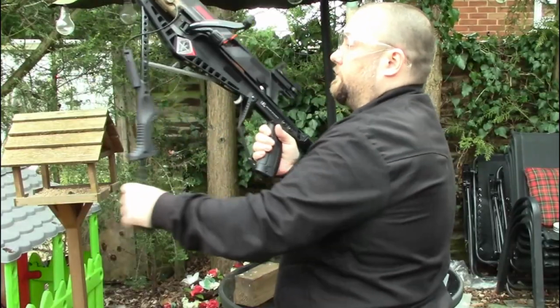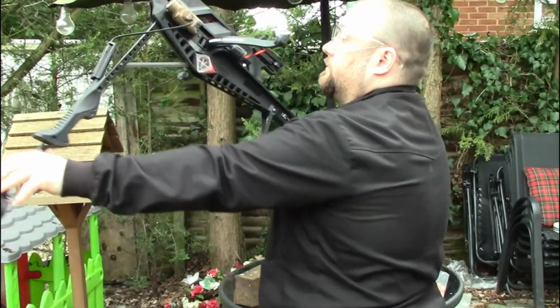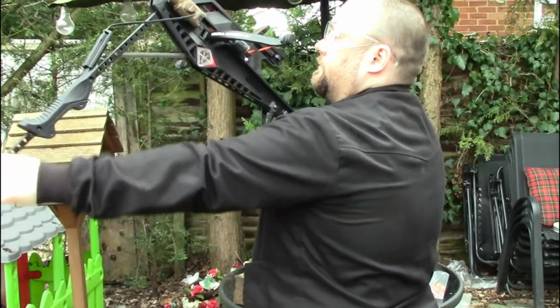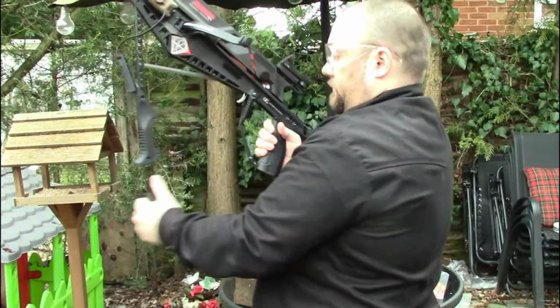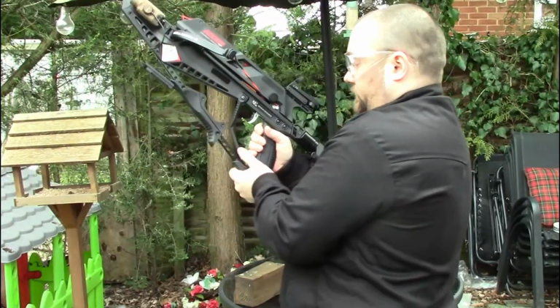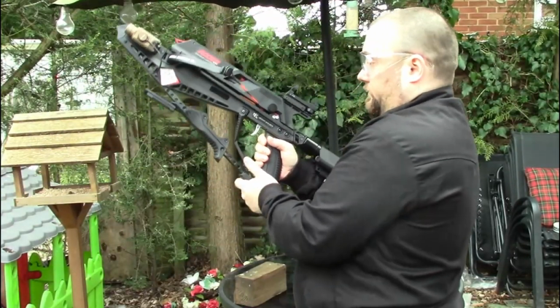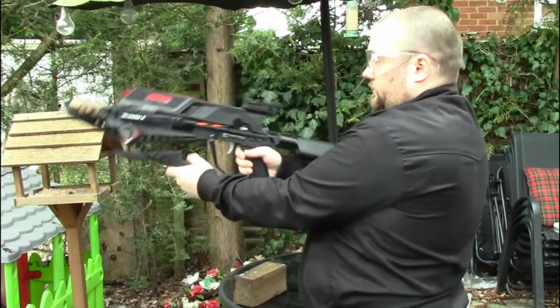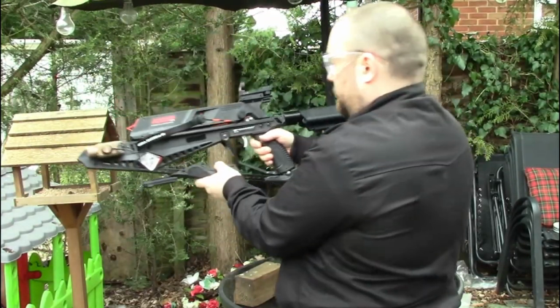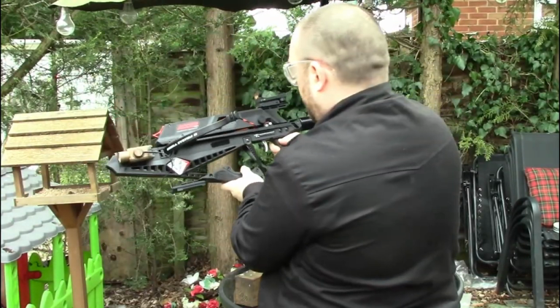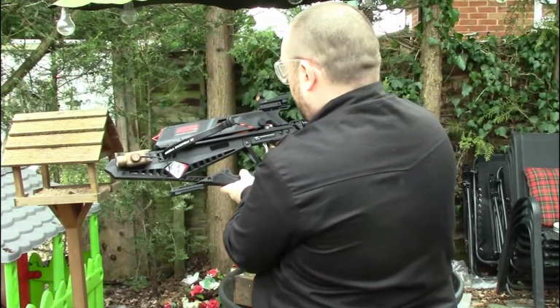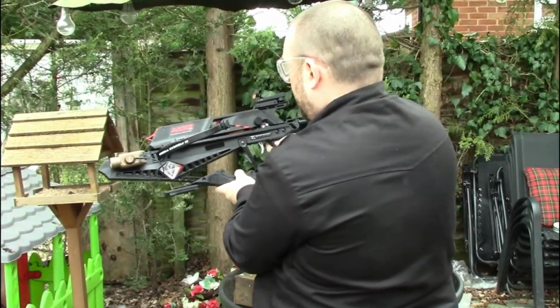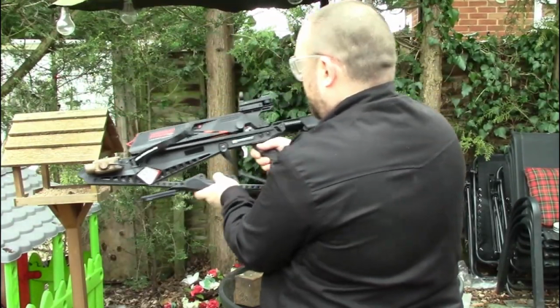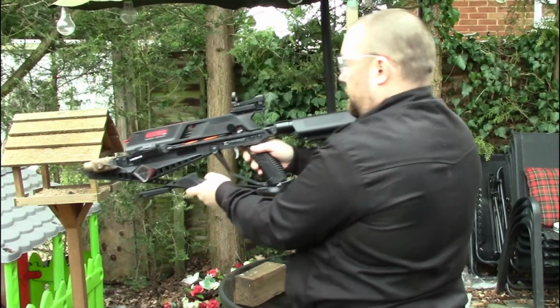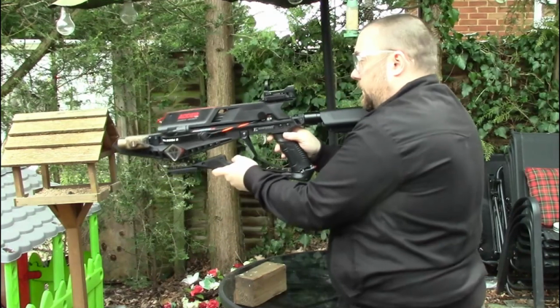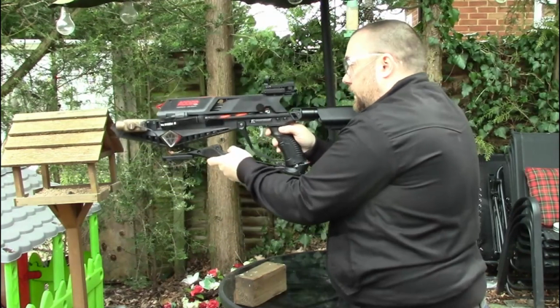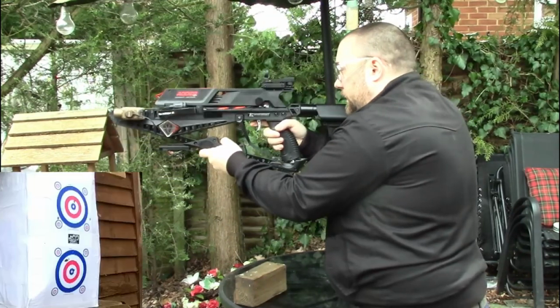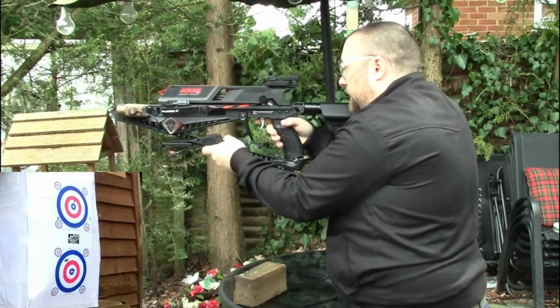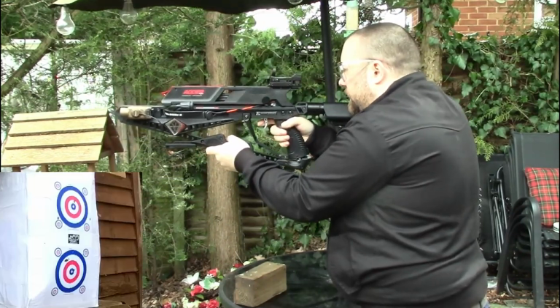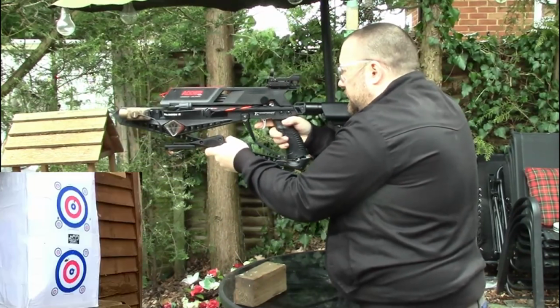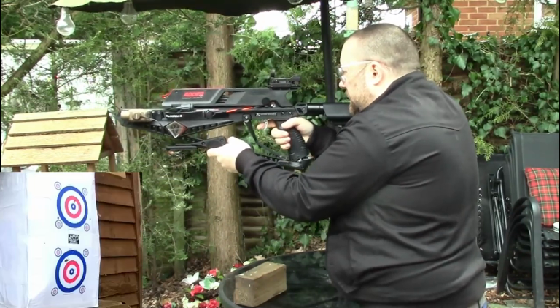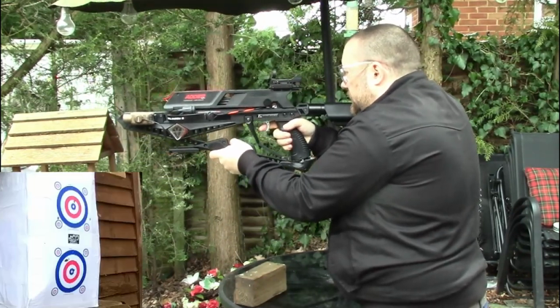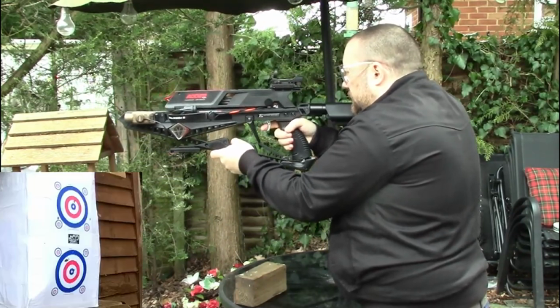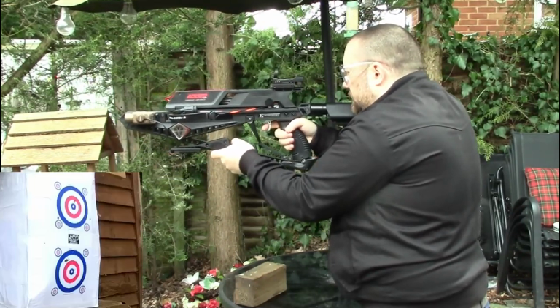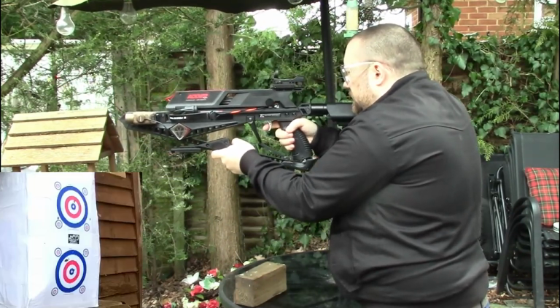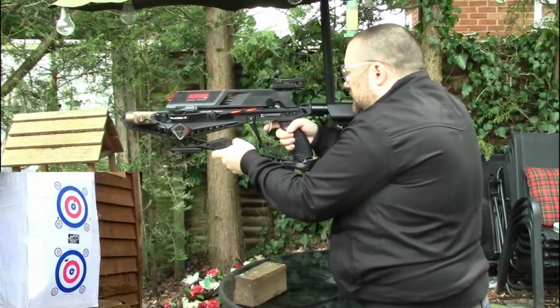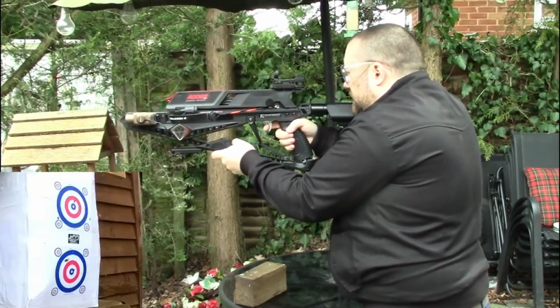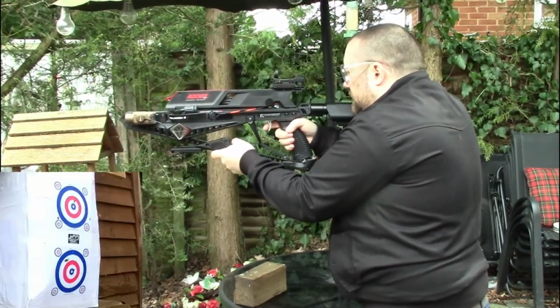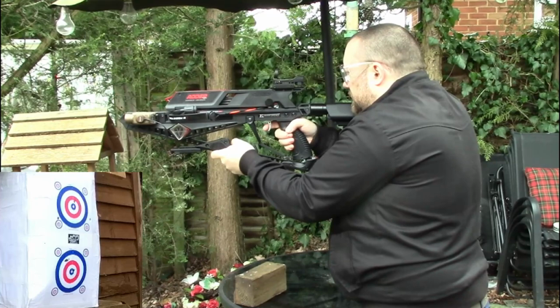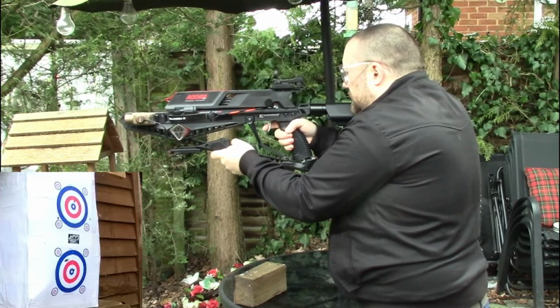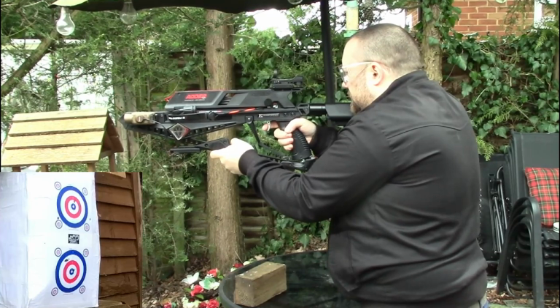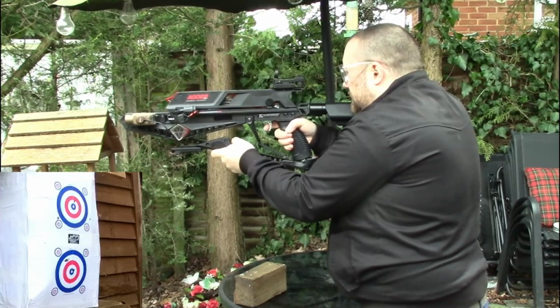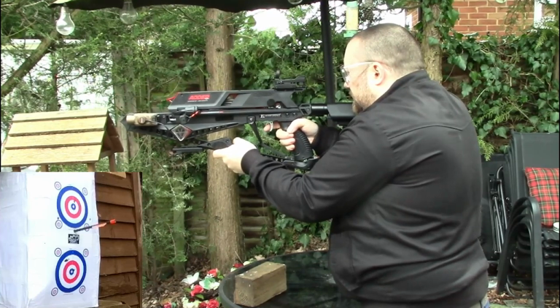Now I'm going to test out some inexpensive AliExpress bolts. The first one seemed to shoot okay.